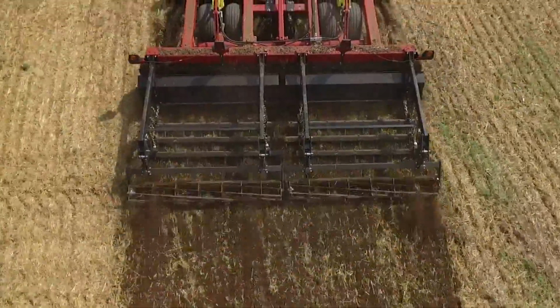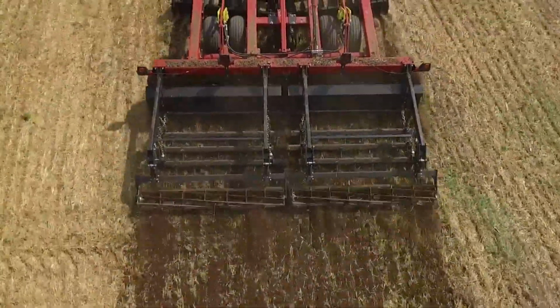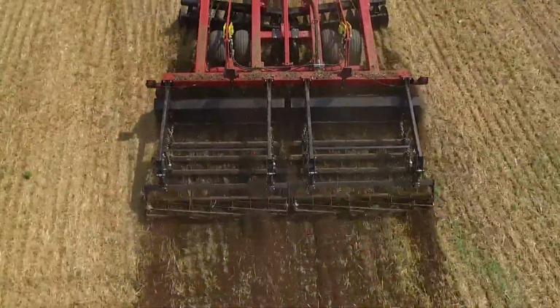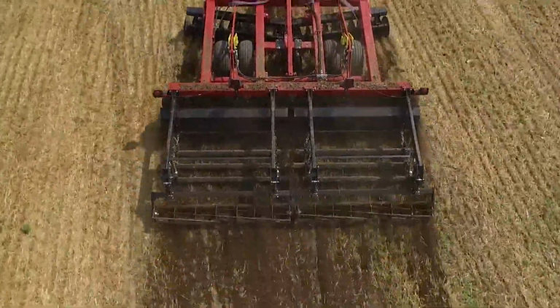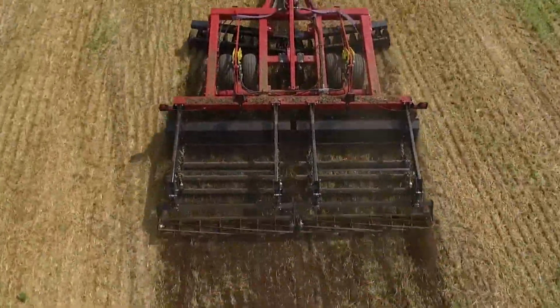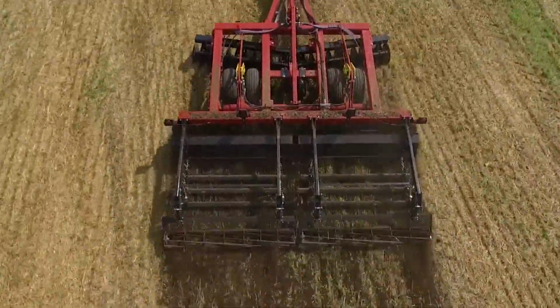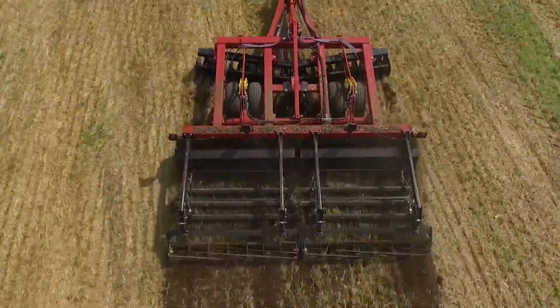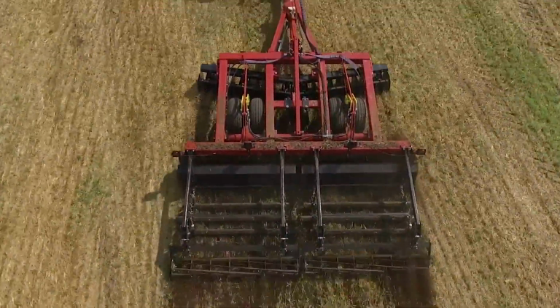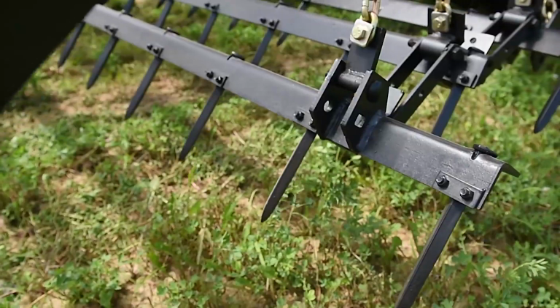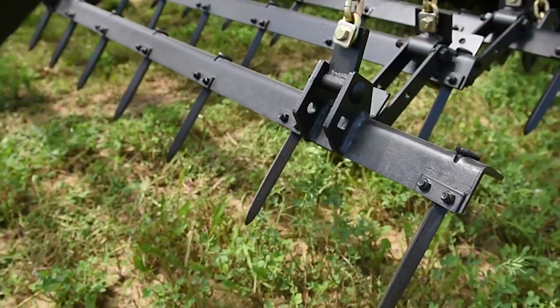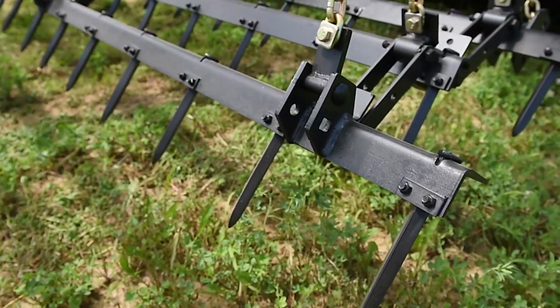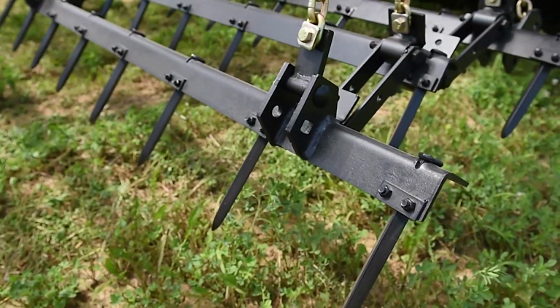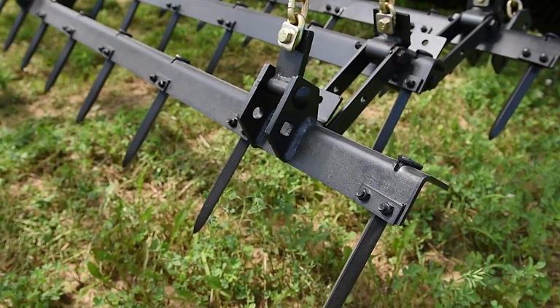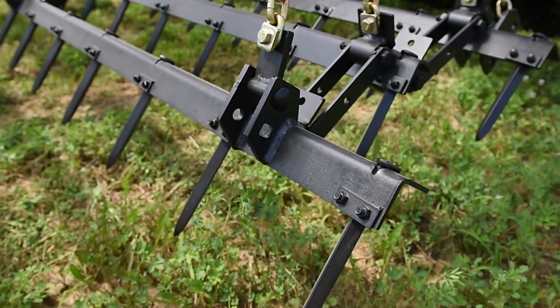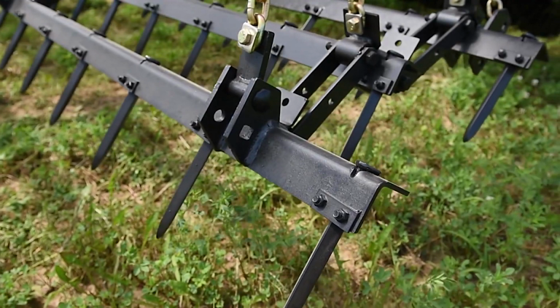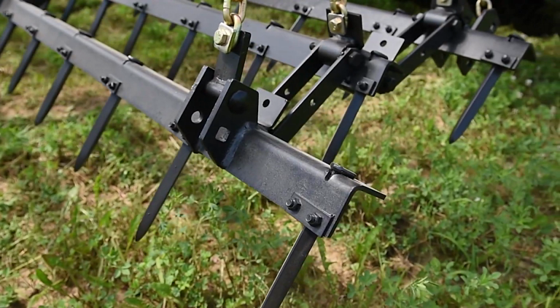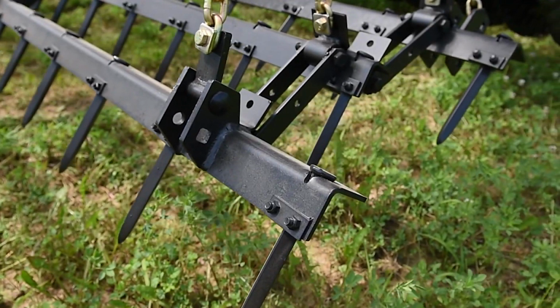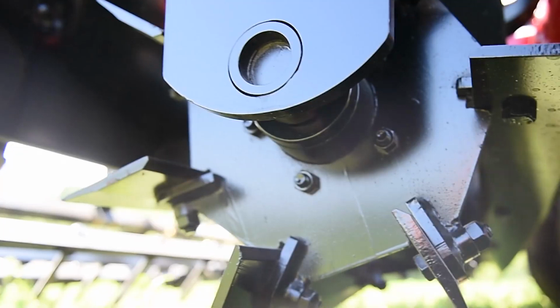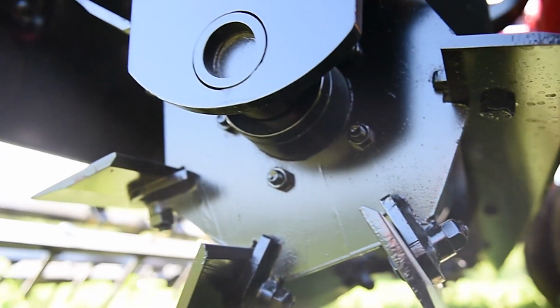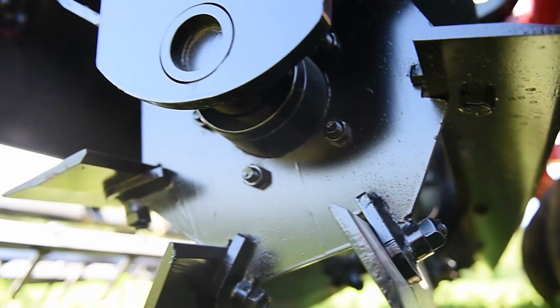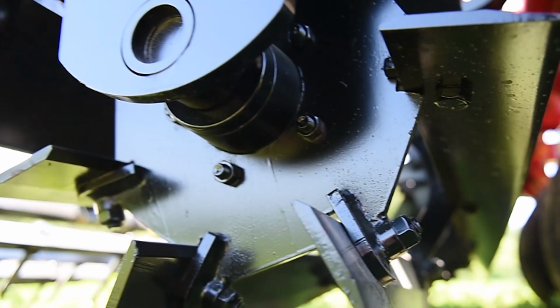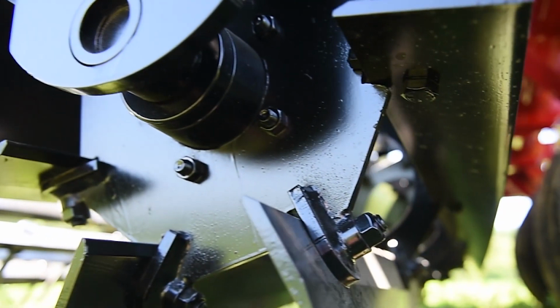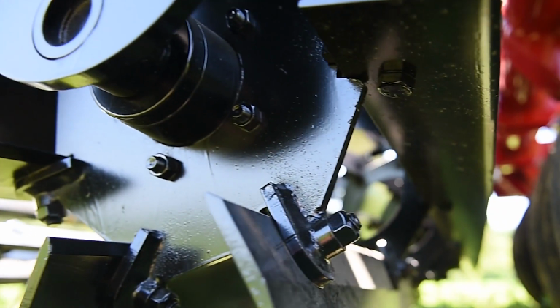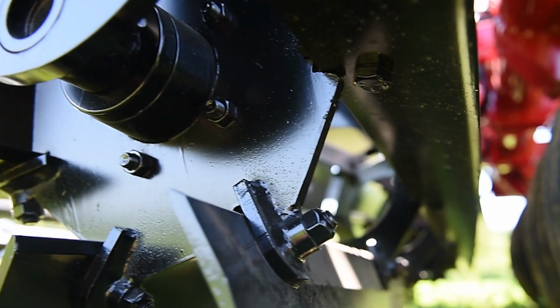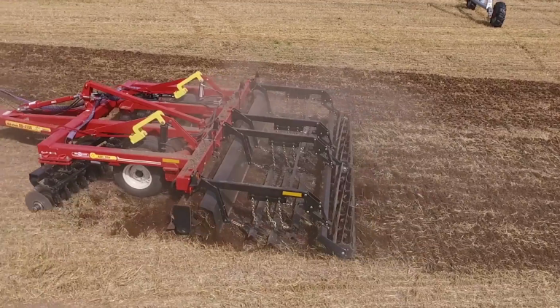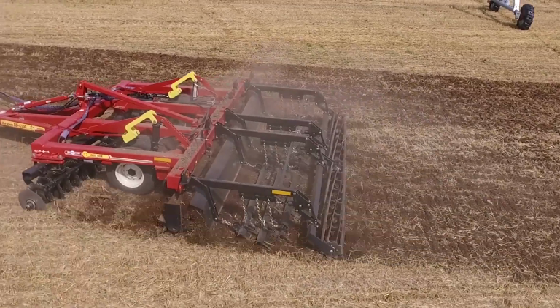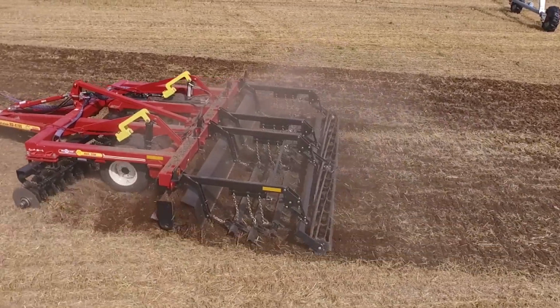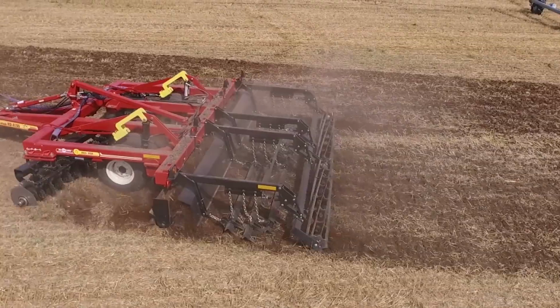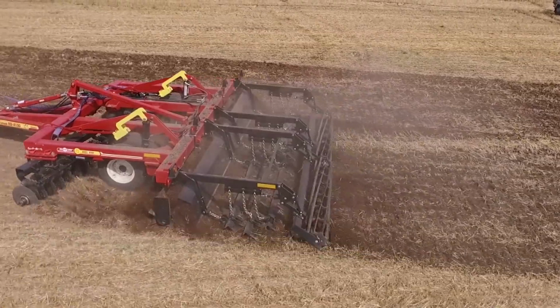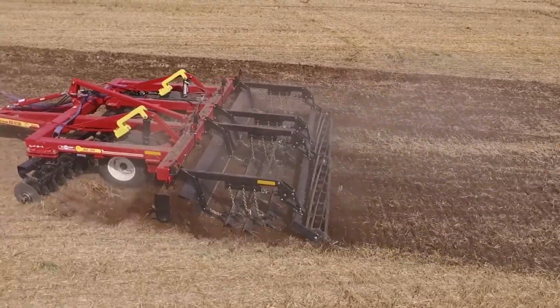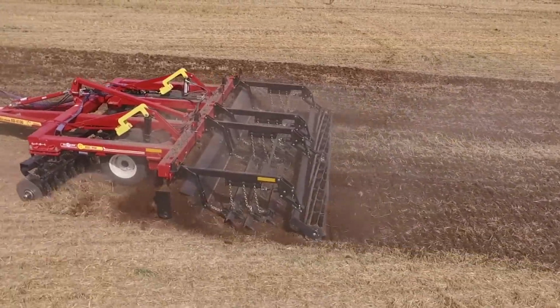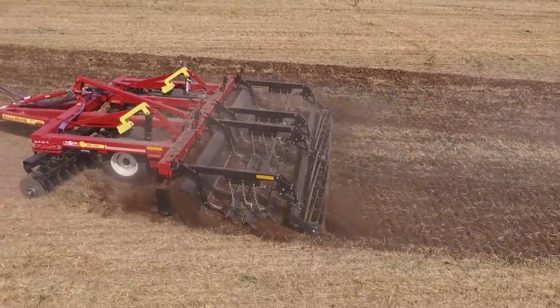Nothing finishes like a McFarlane tillage tool, and the combination of spike-tooth harrows and rolling baskets gives the grower all the options needed to get exactly what he wants — the perfect seedbed!